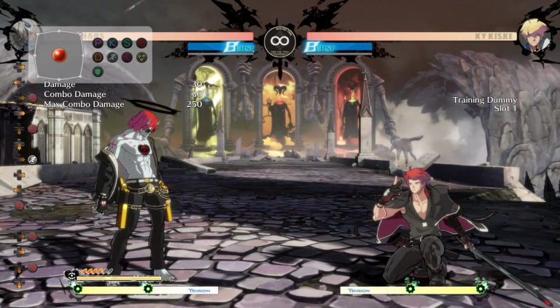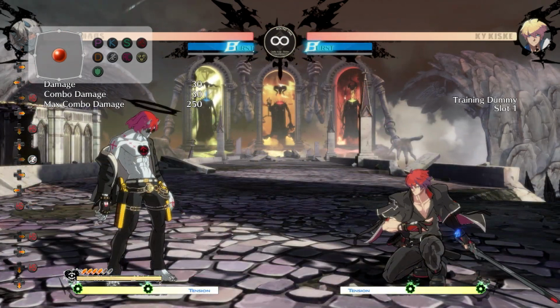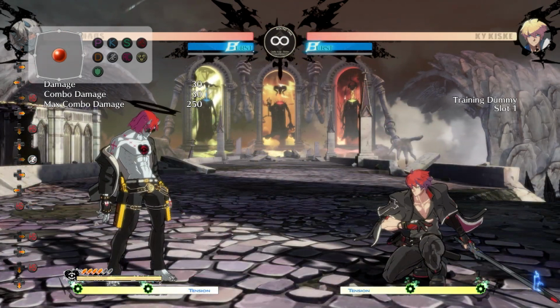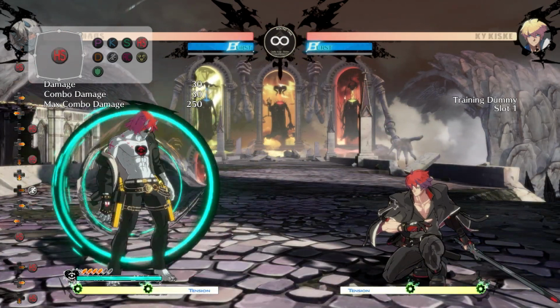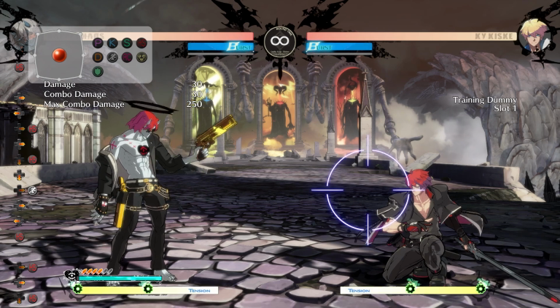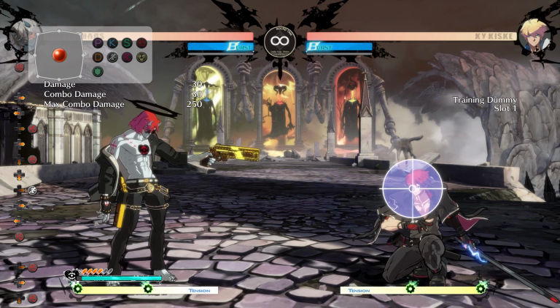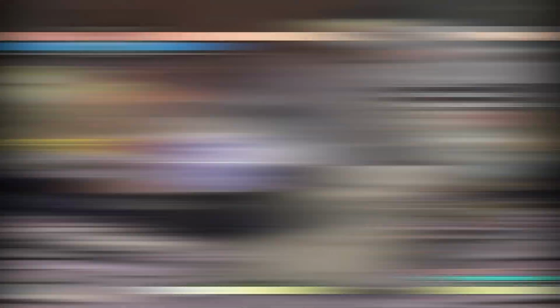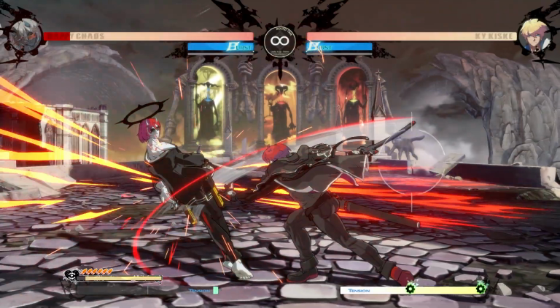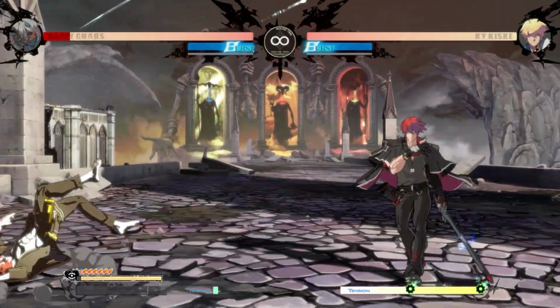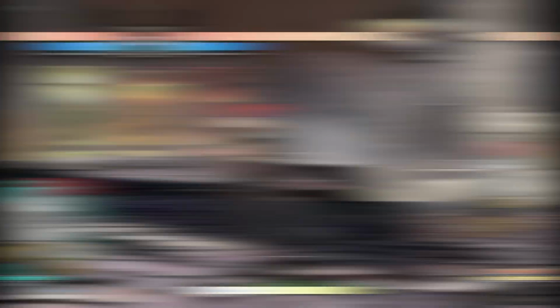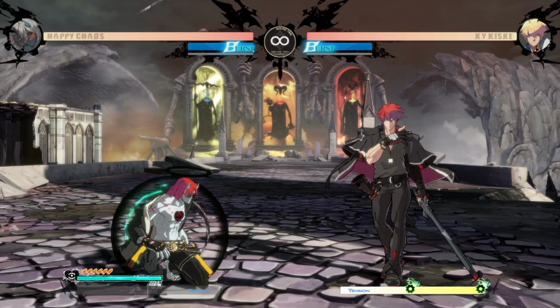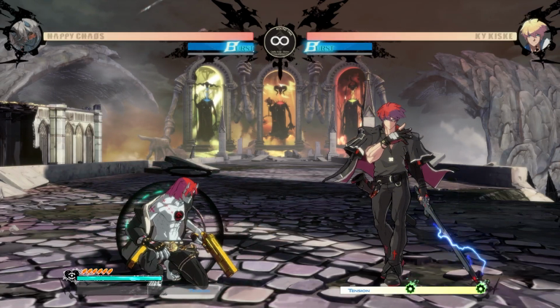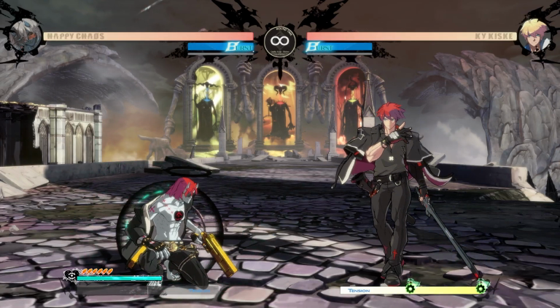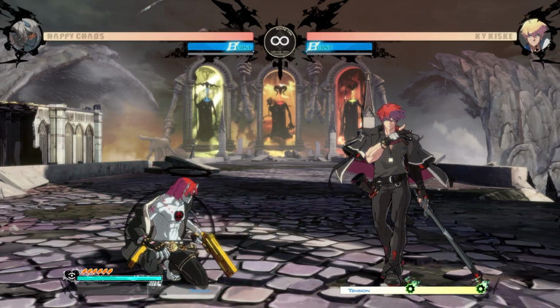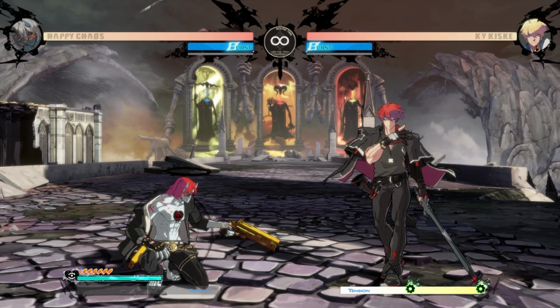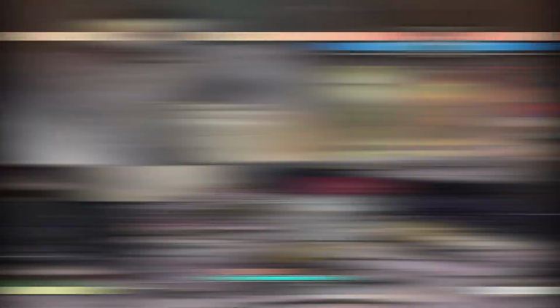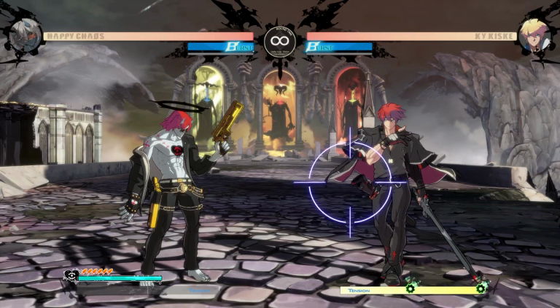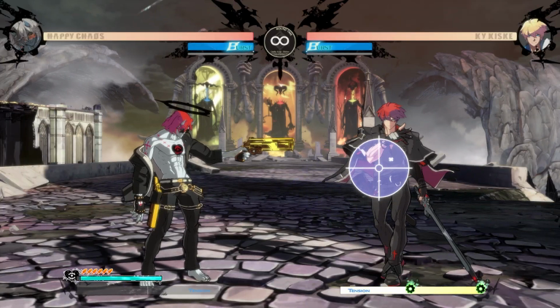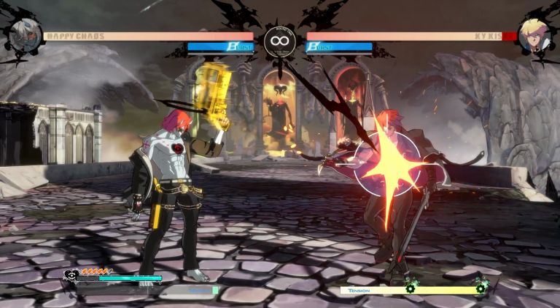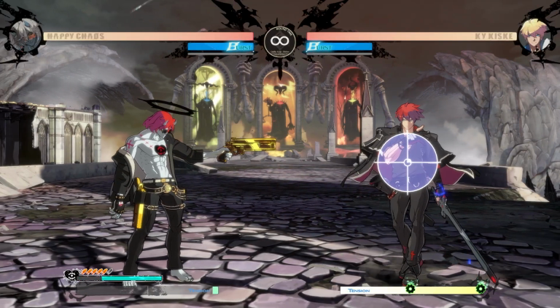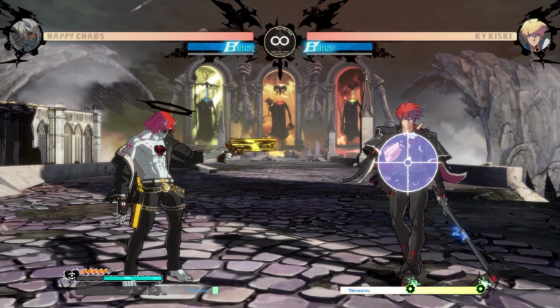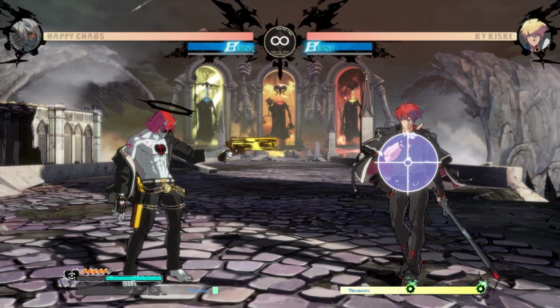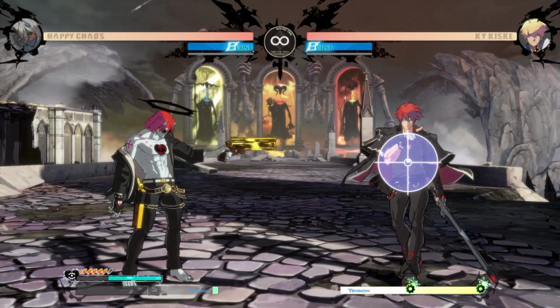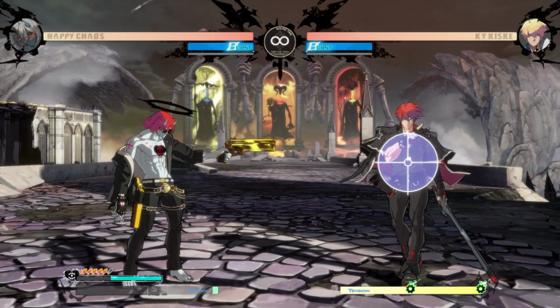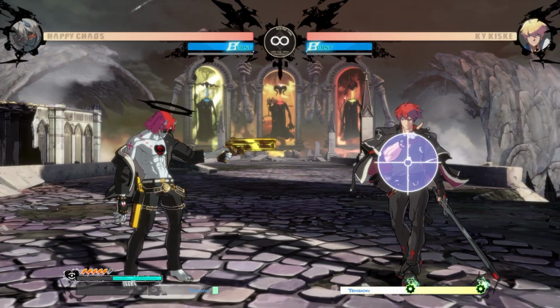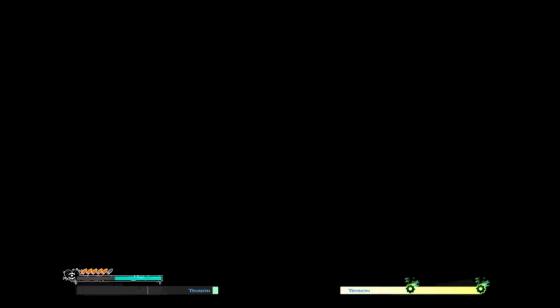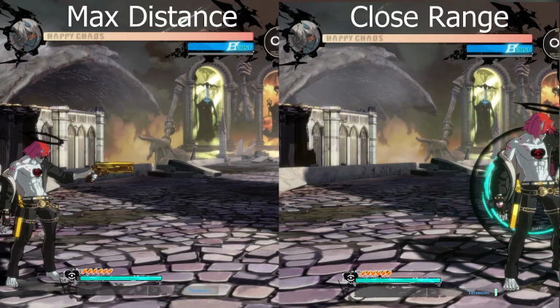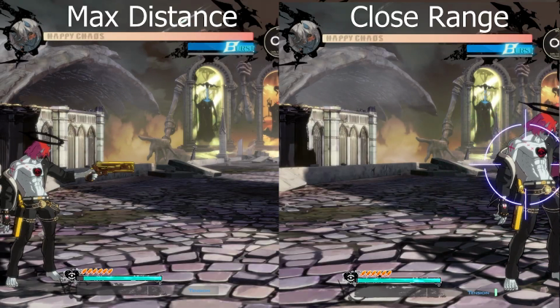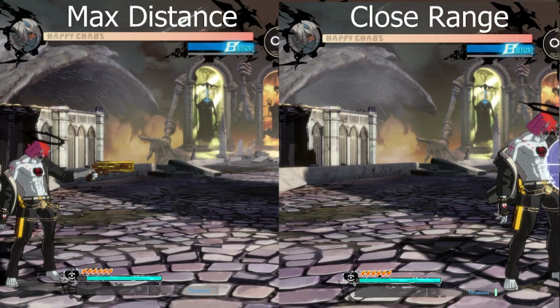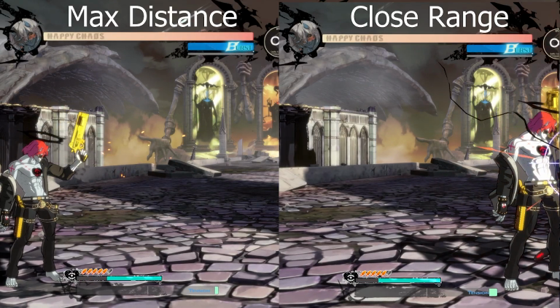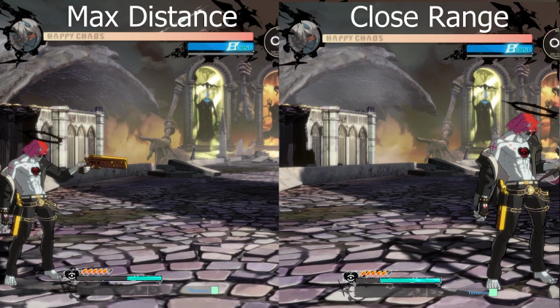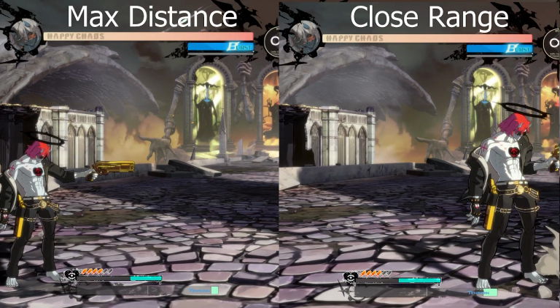While in At-The-Ready, Happy Chaos passively drains concentration, is no longer able to block, and the reticle spawns at a random location around his opponent. He's able to fire at the reticle, which is highlighted in blue if it's going to hit, consuming one bullet and some concentration. Both concentration costs vary depending on how far away he is.